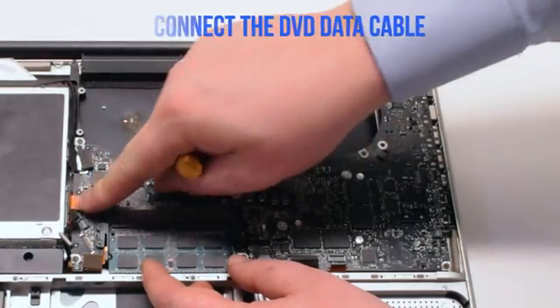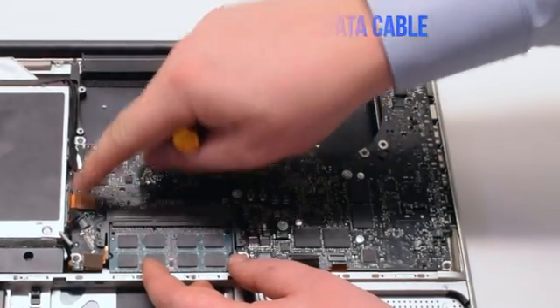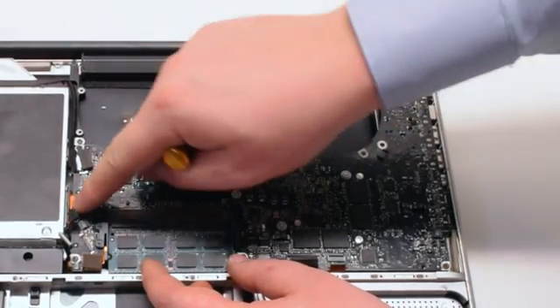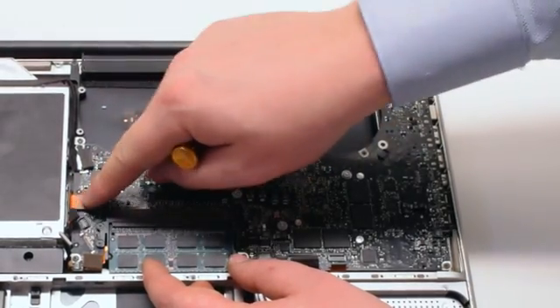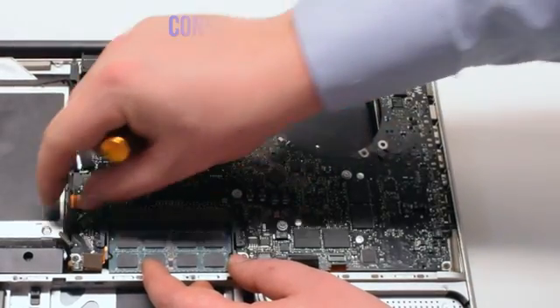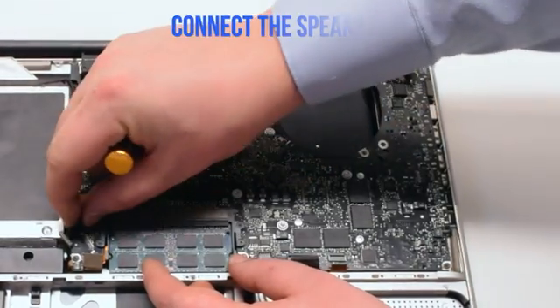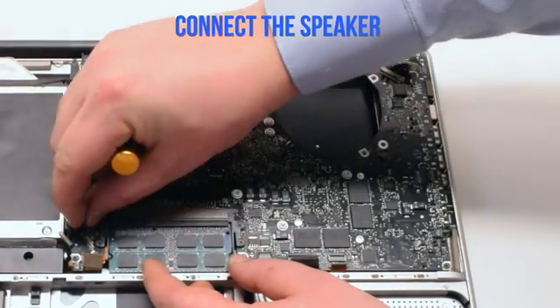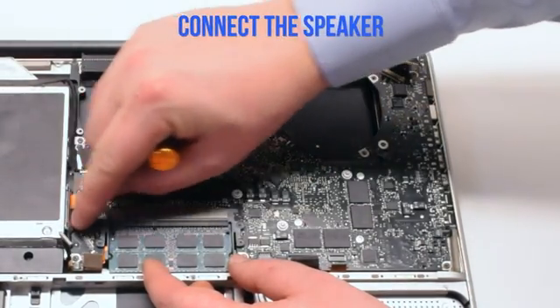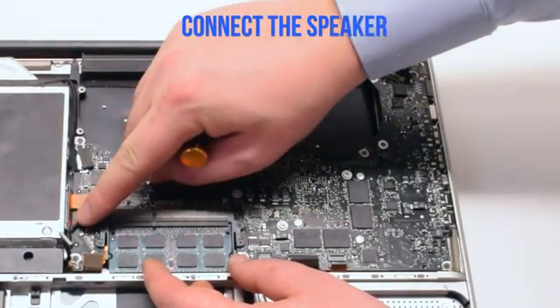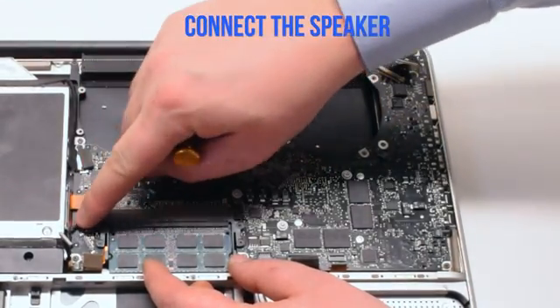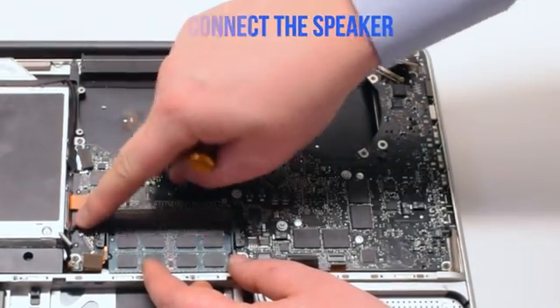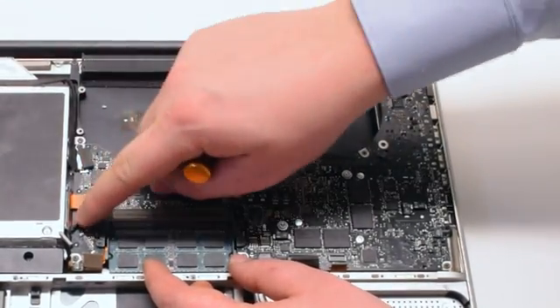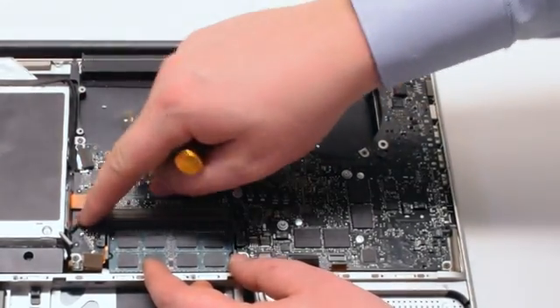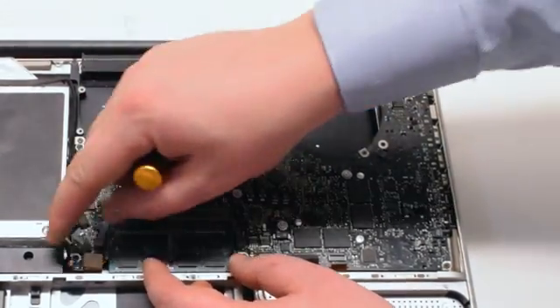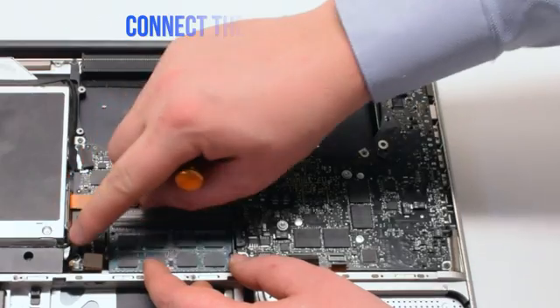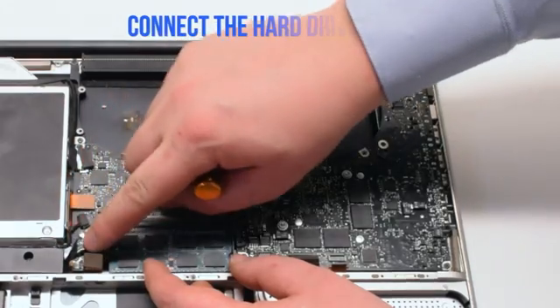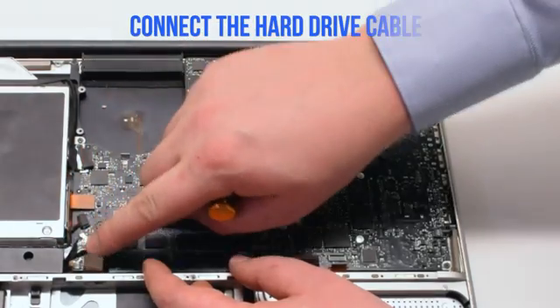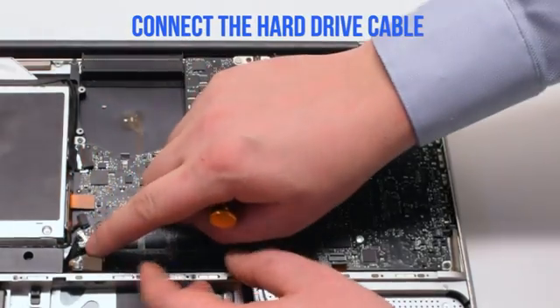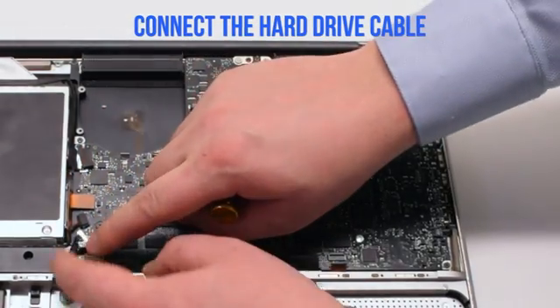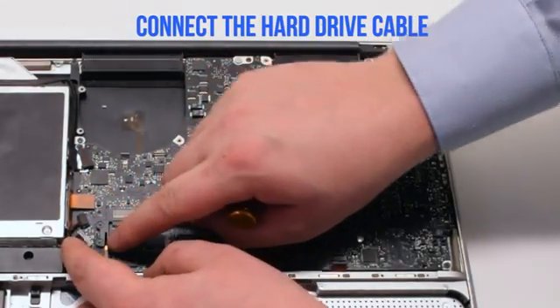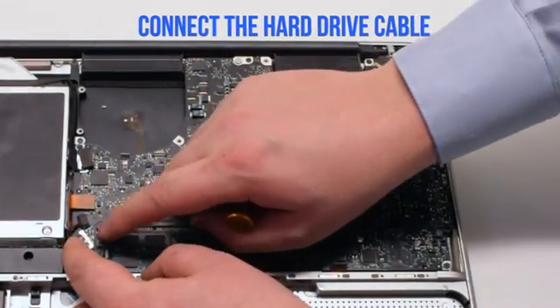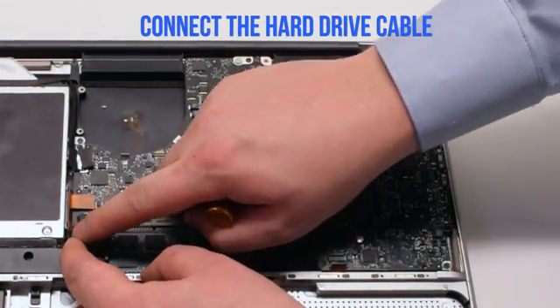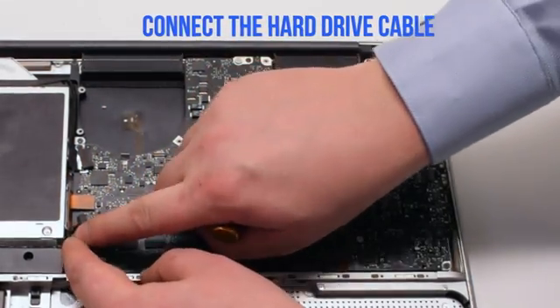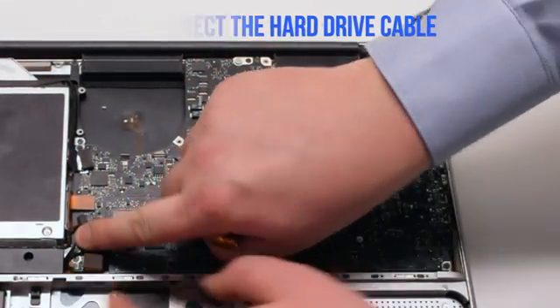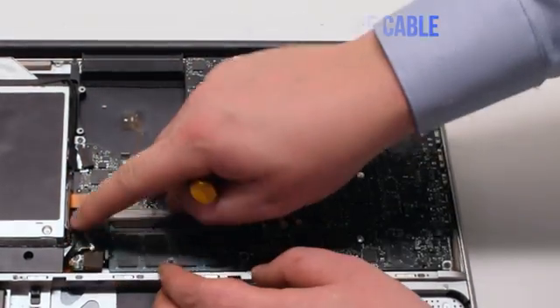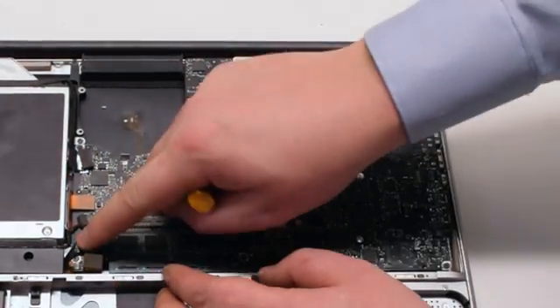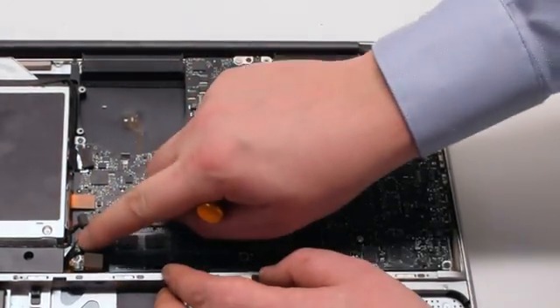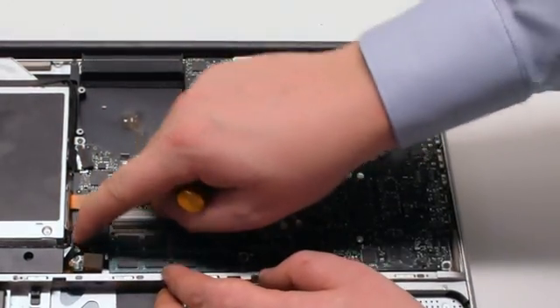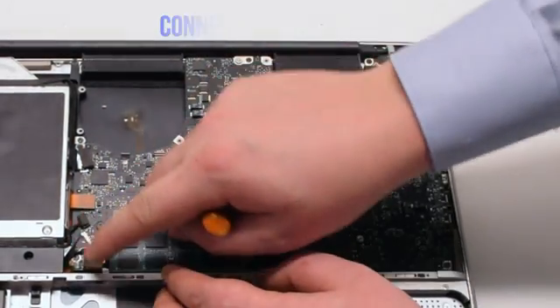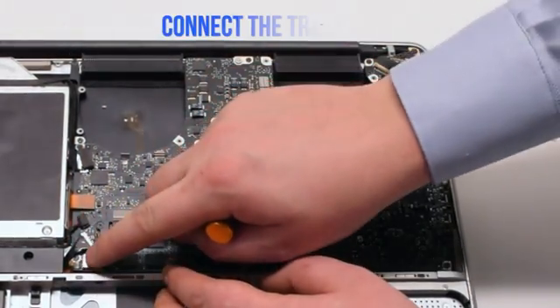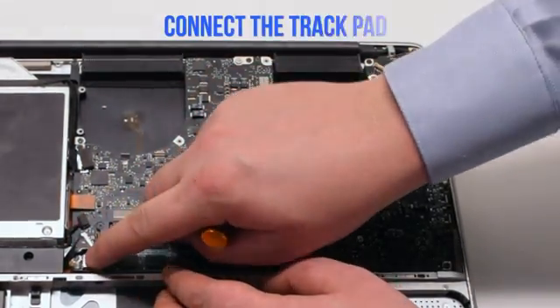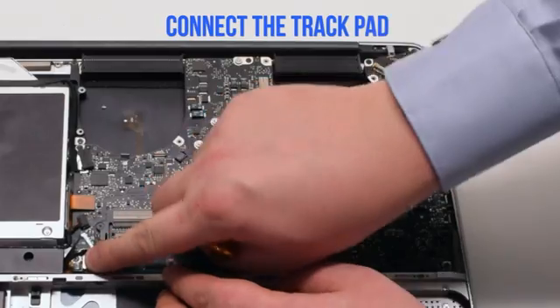Next, connect the DVD data cable. Connect the speaker. Connect the hard drive cable. These cables are just push-in connections.